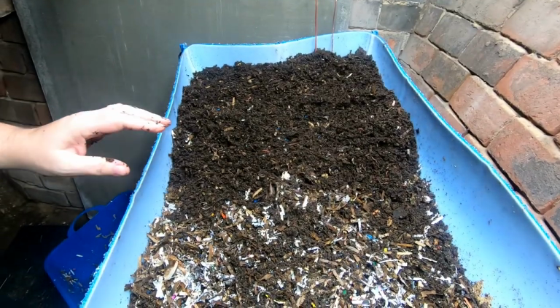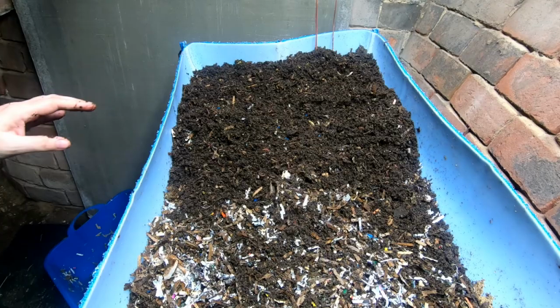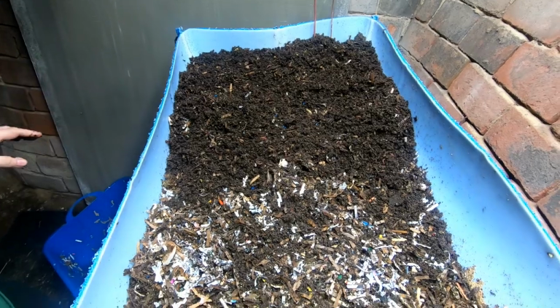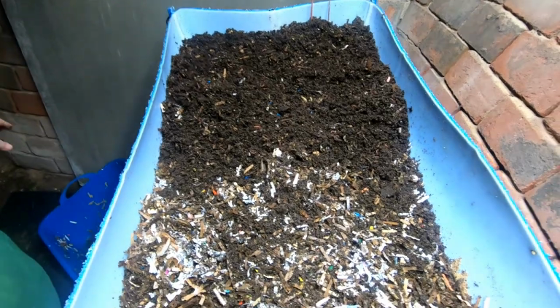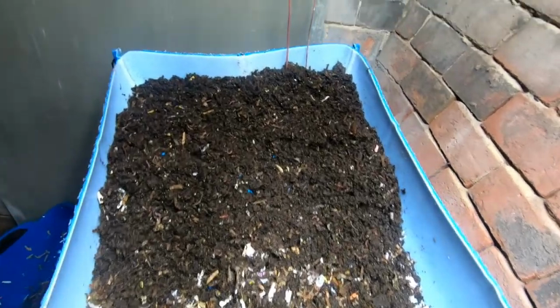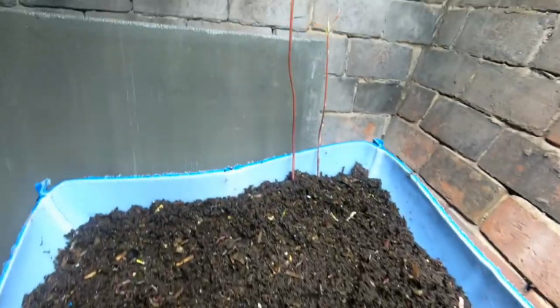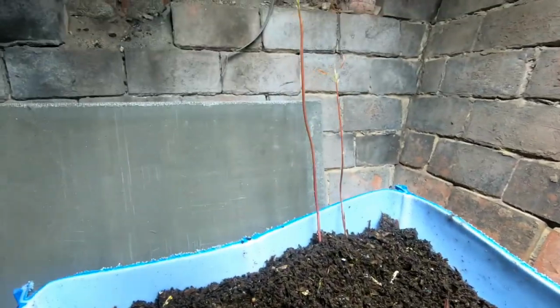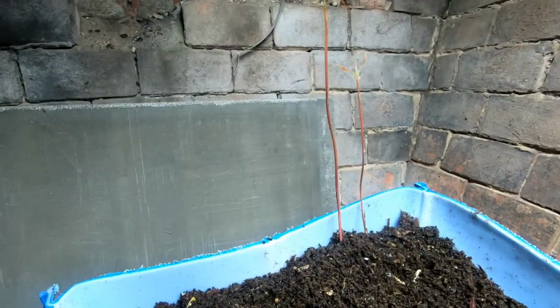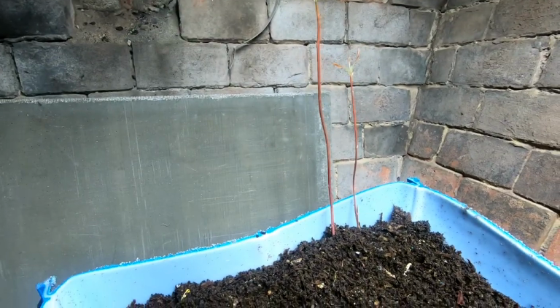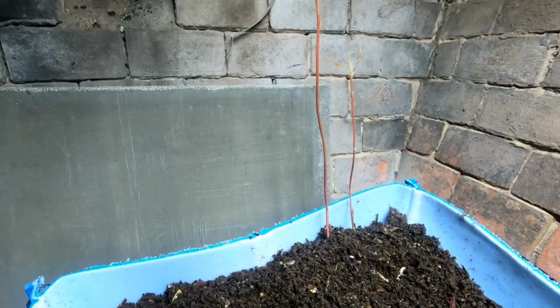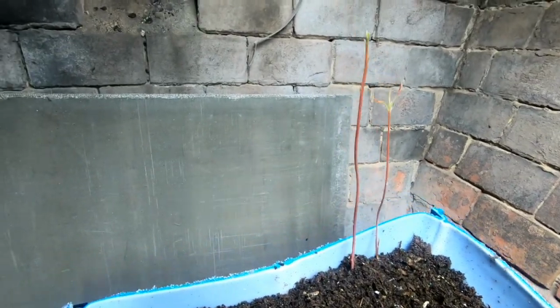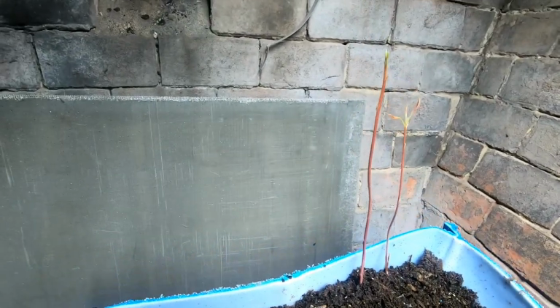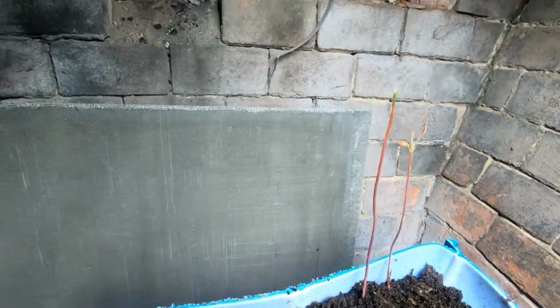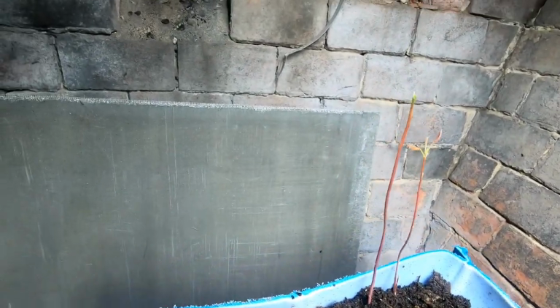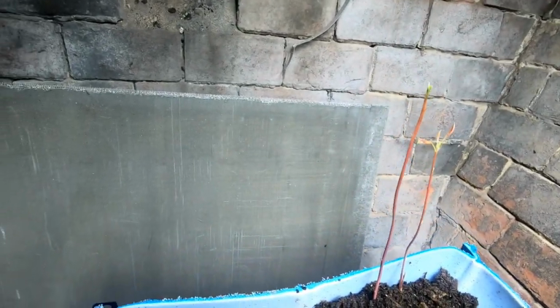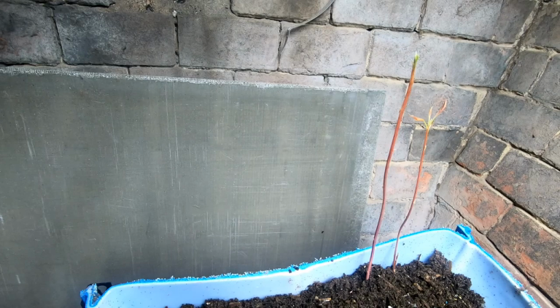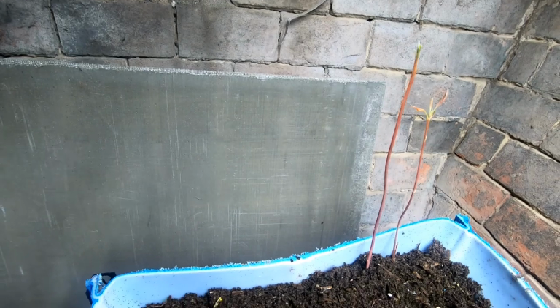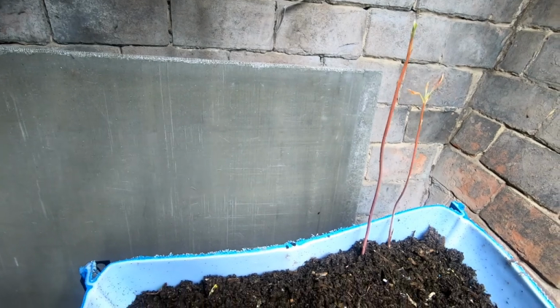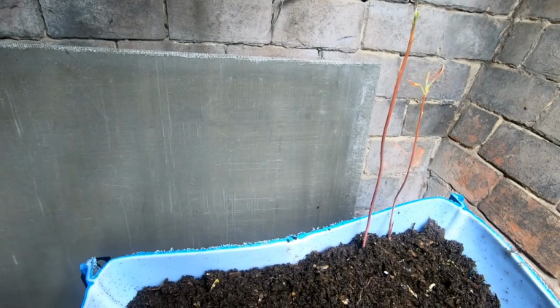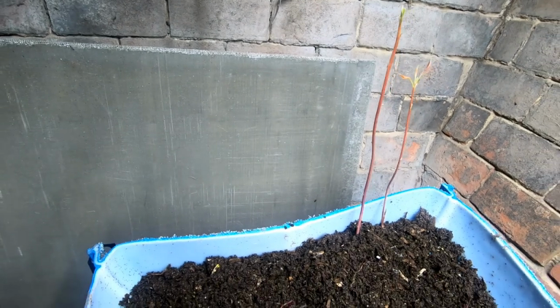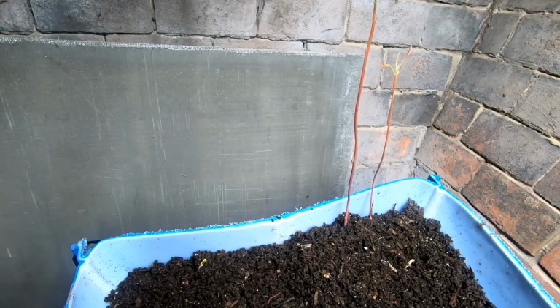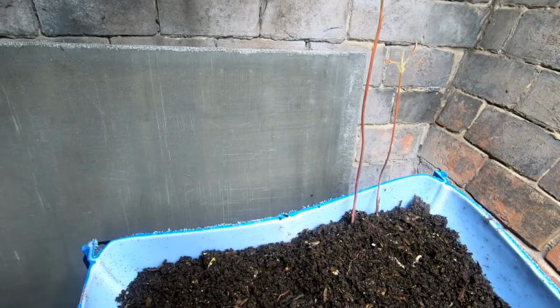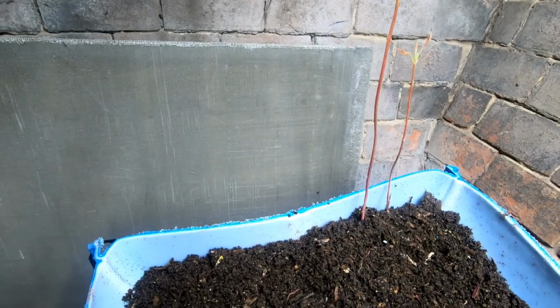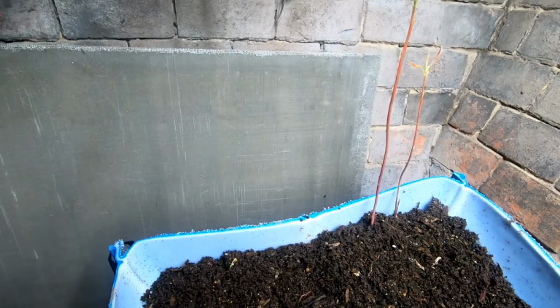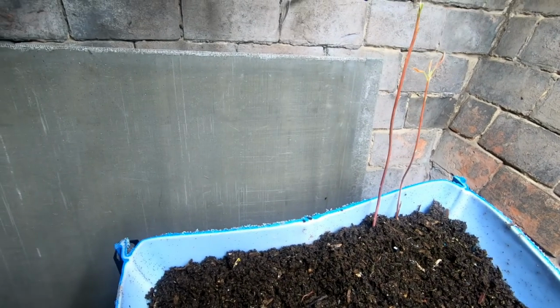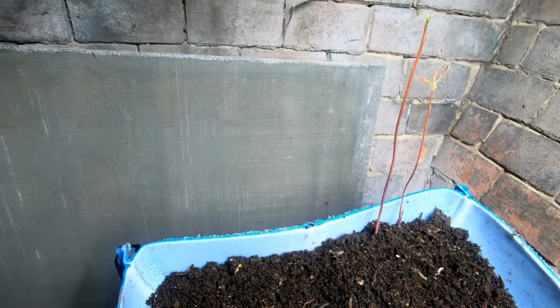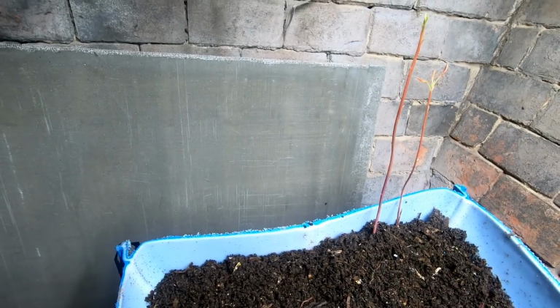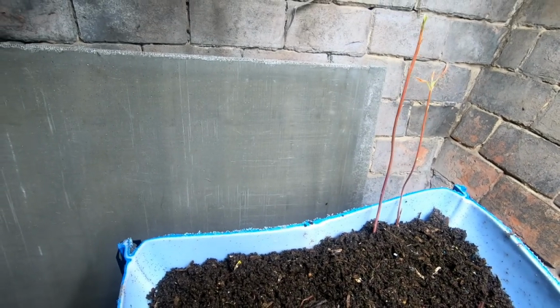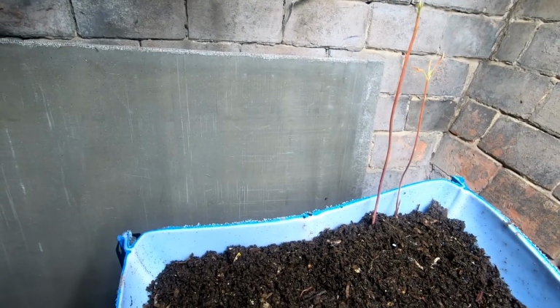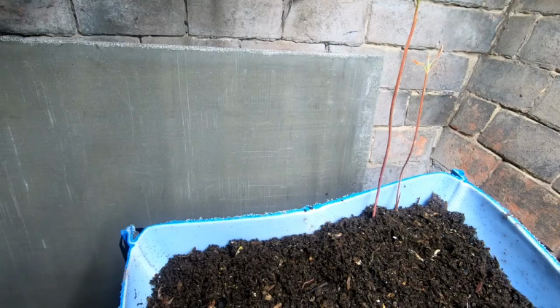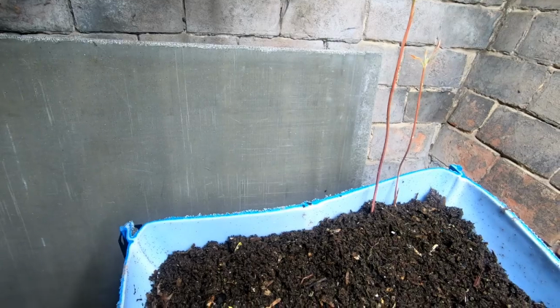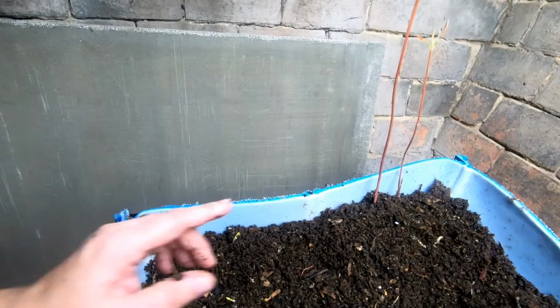Over here are my avocado trees growing in the basement. They only get light a couple of days out of the week — I don't know what they're doing, but they're doing pretty good.